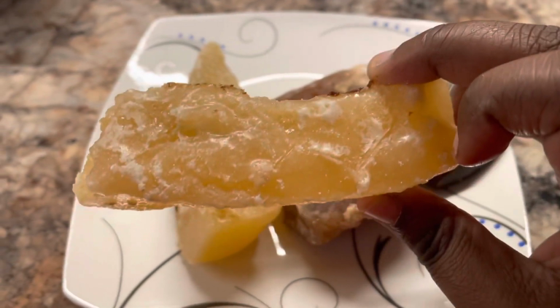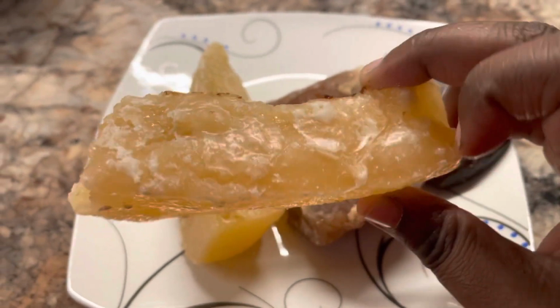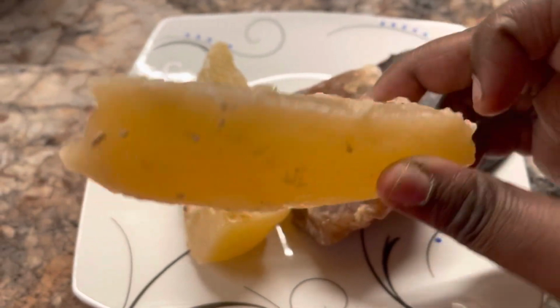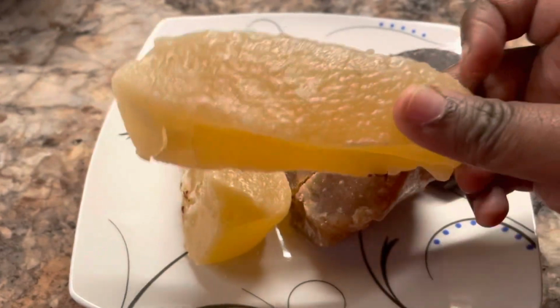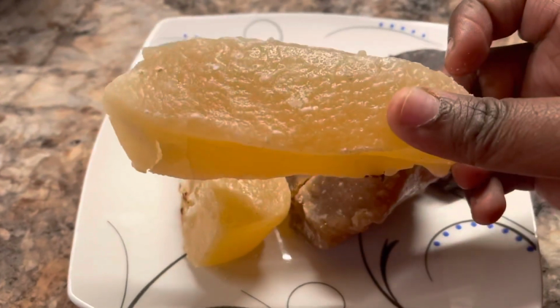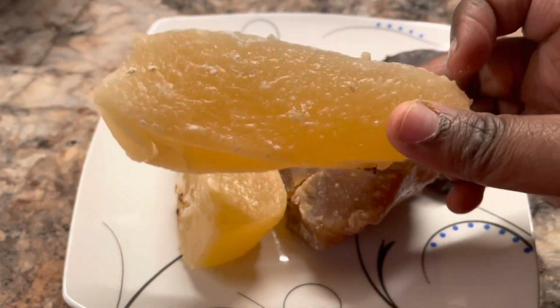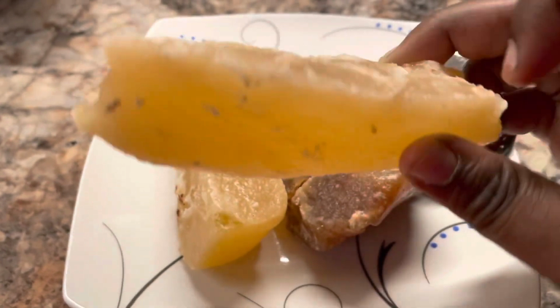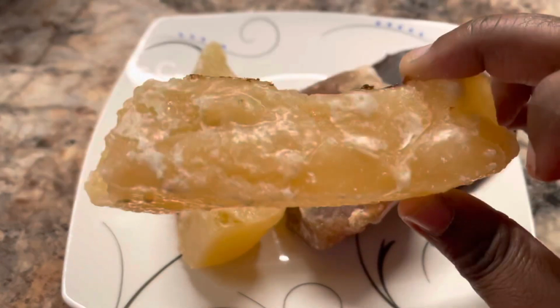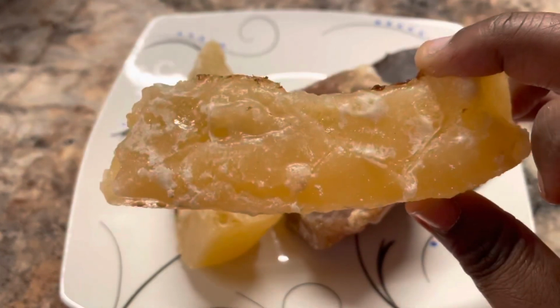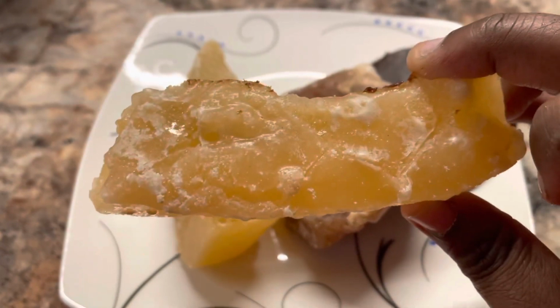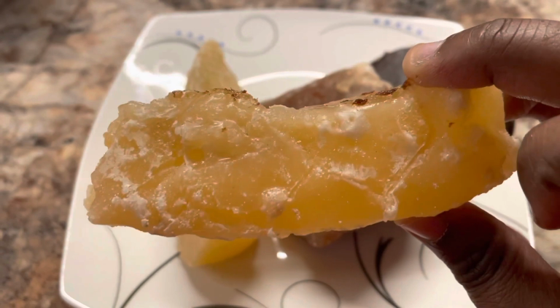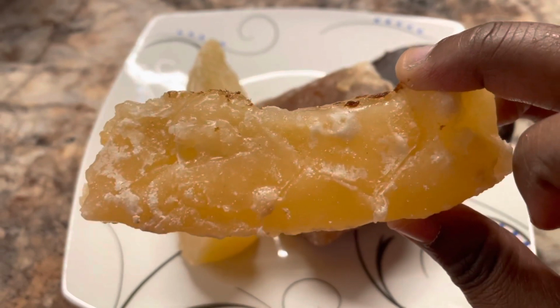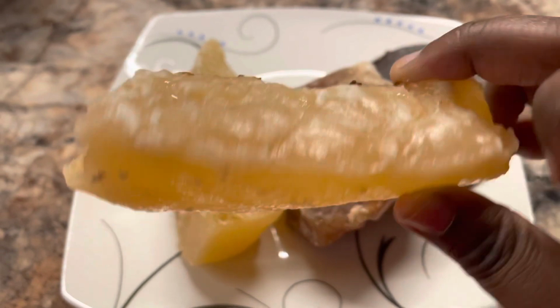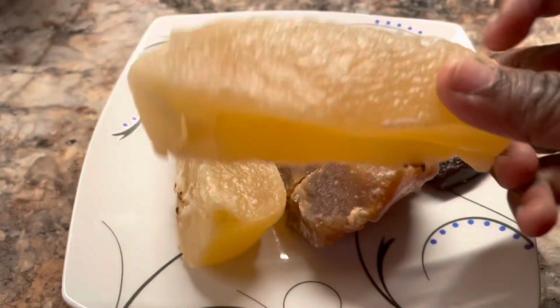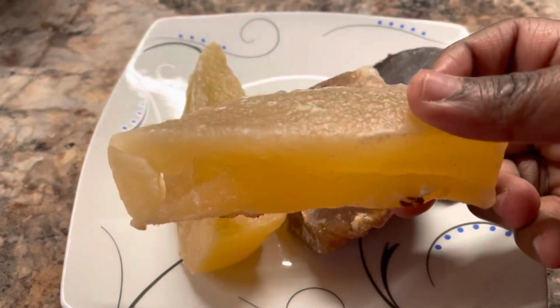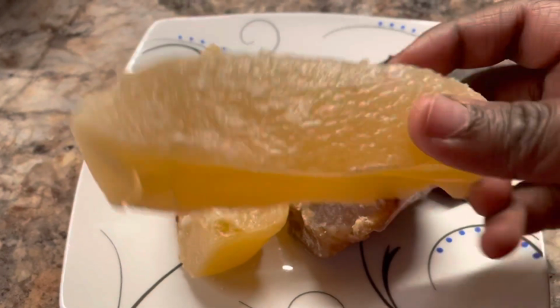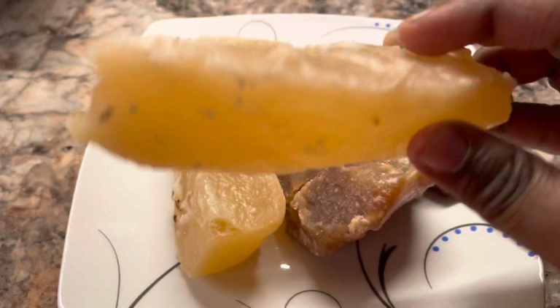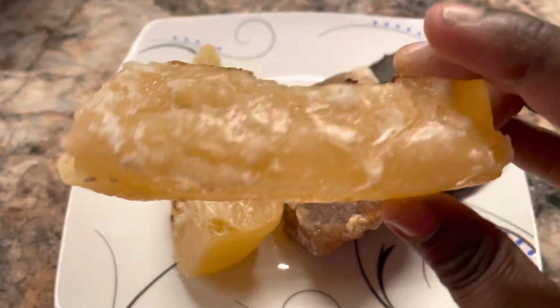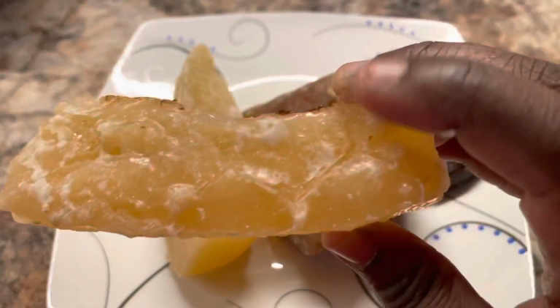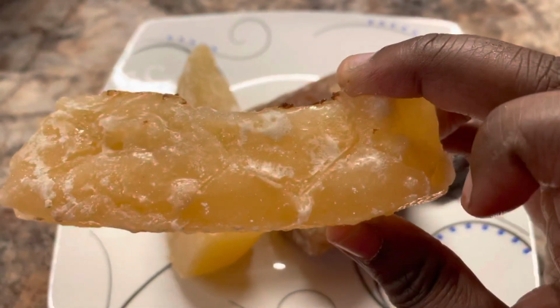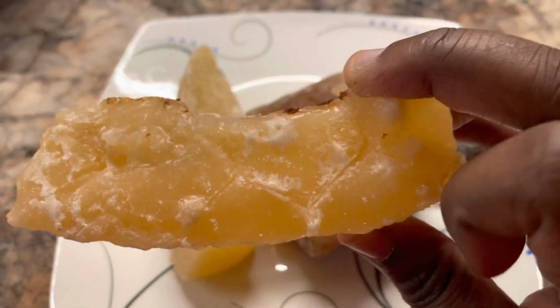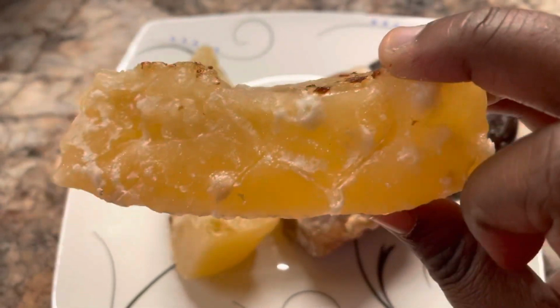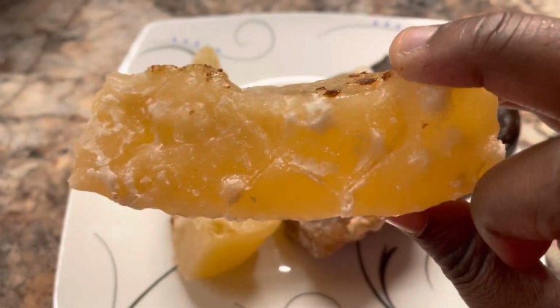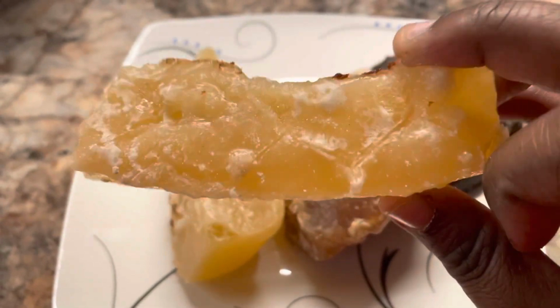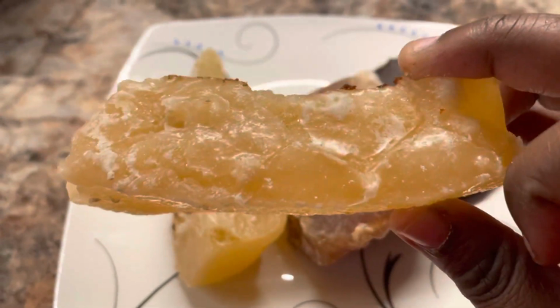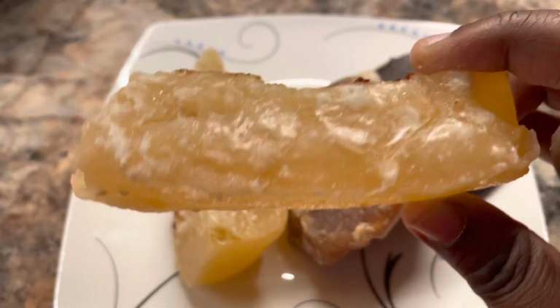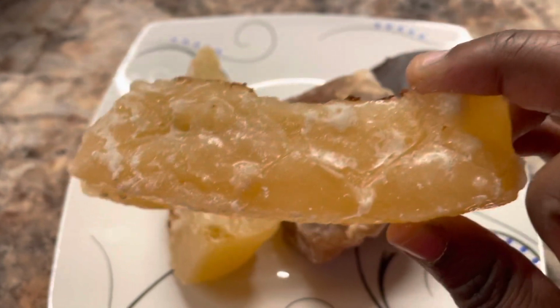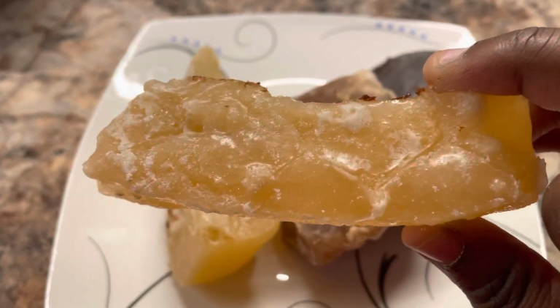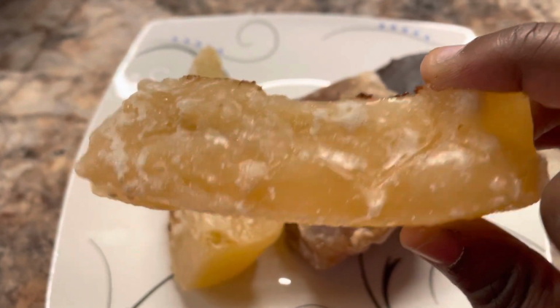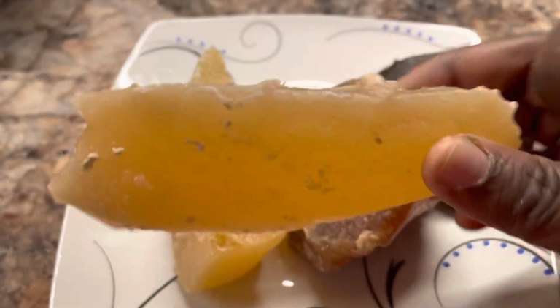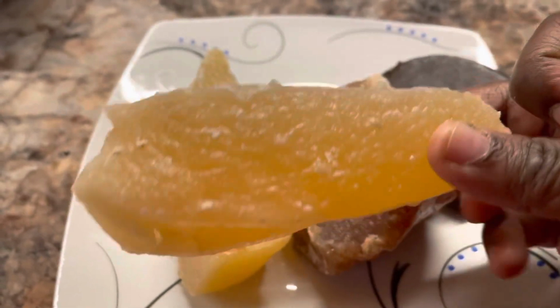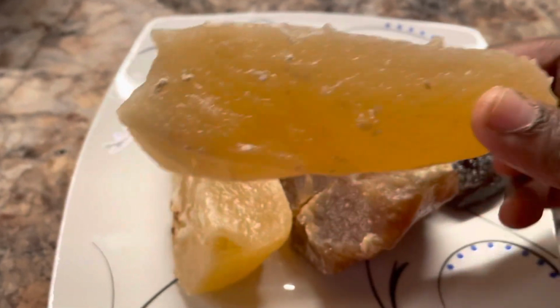This is the first one that I'll try. Looks really good. Looks like a crystal white kind of thing. Let's take a bite.